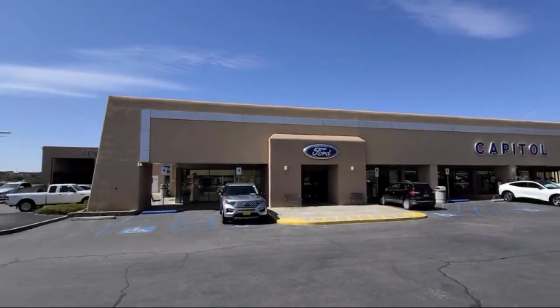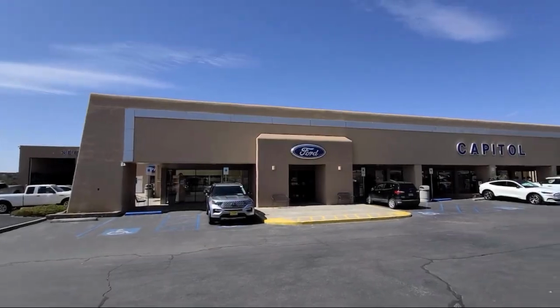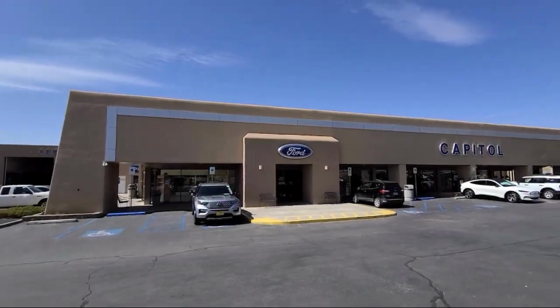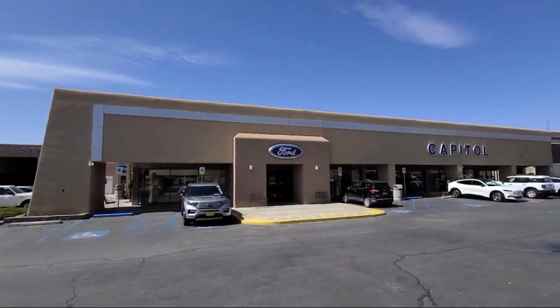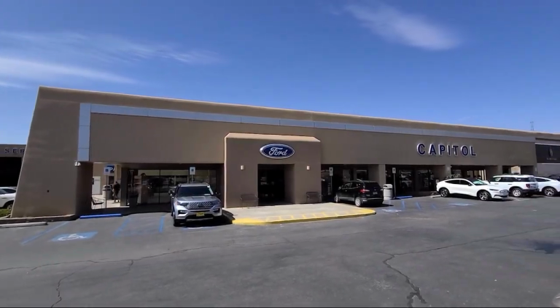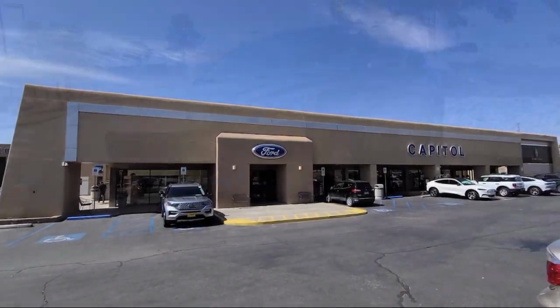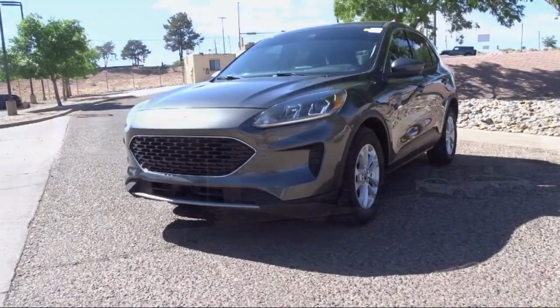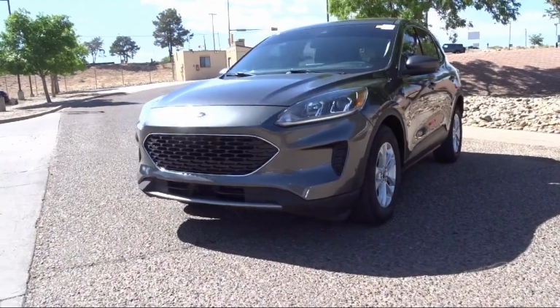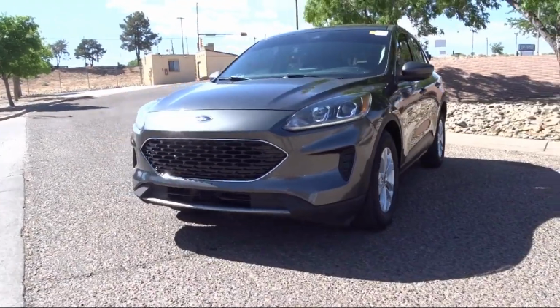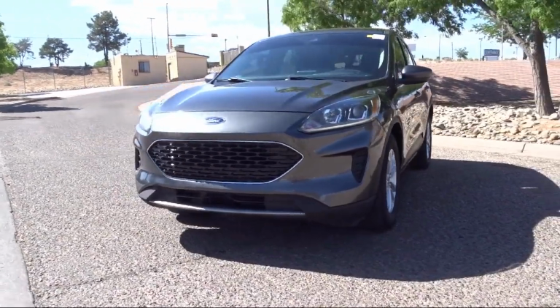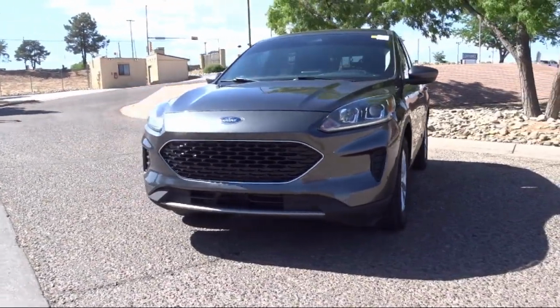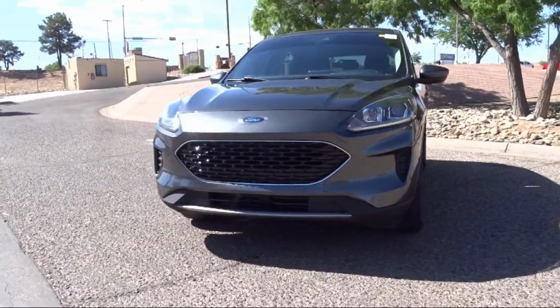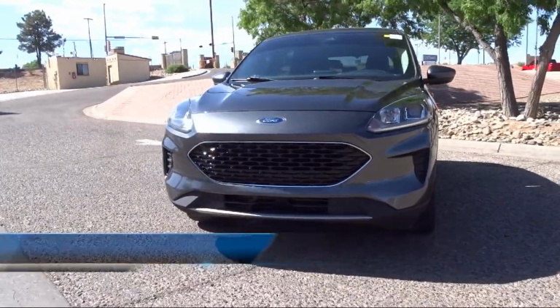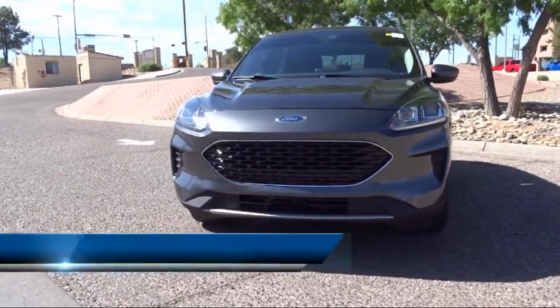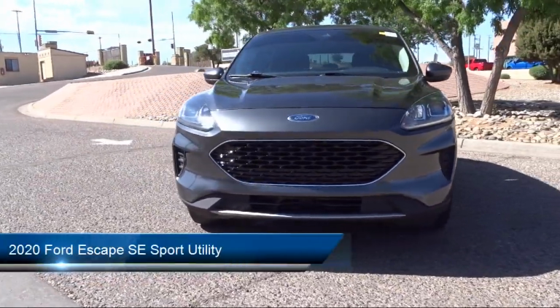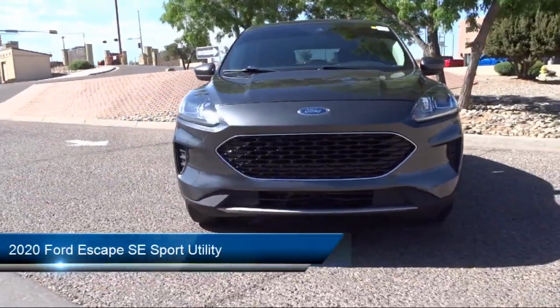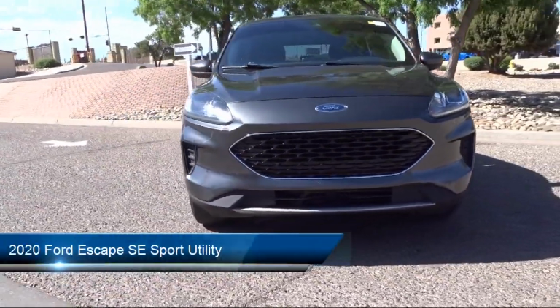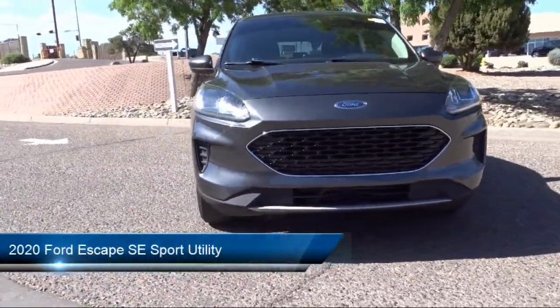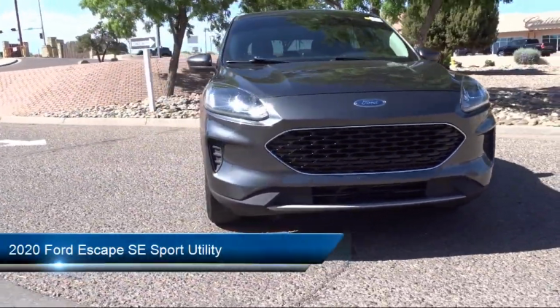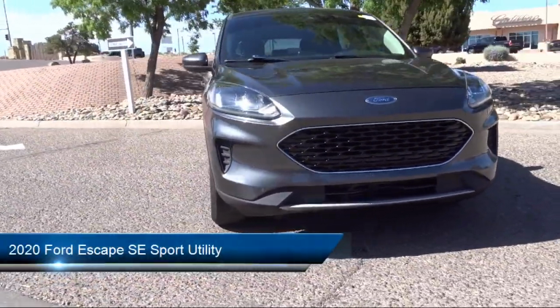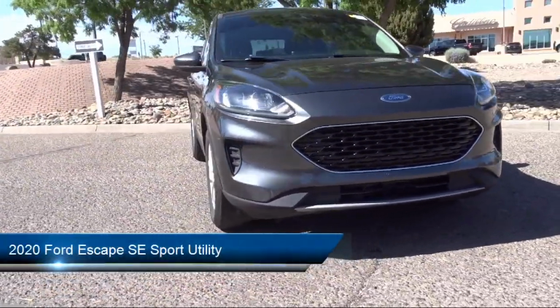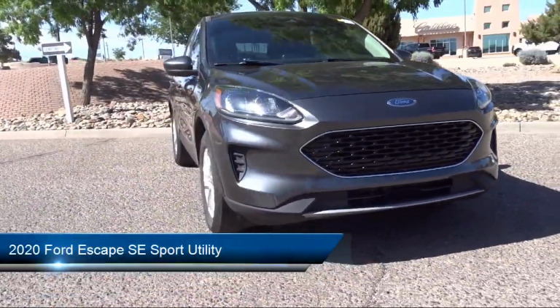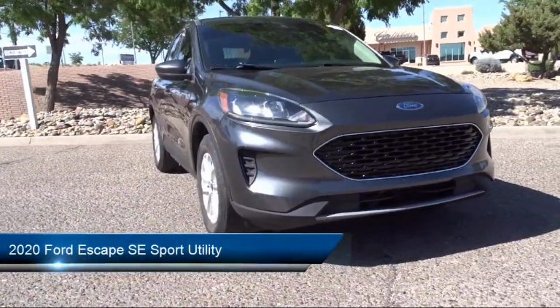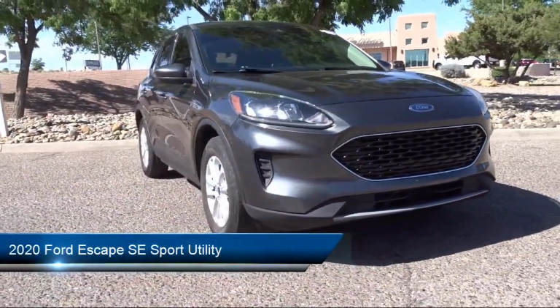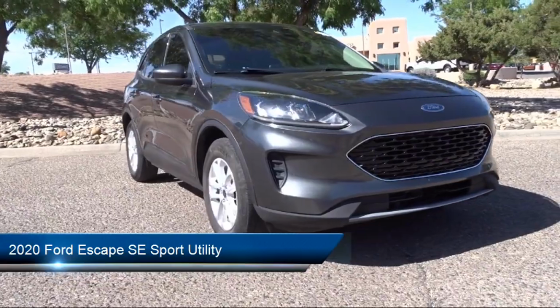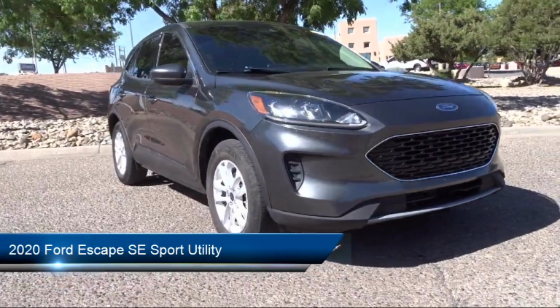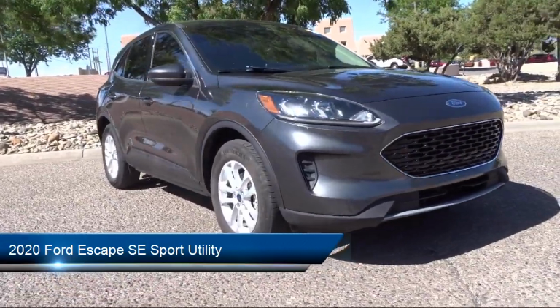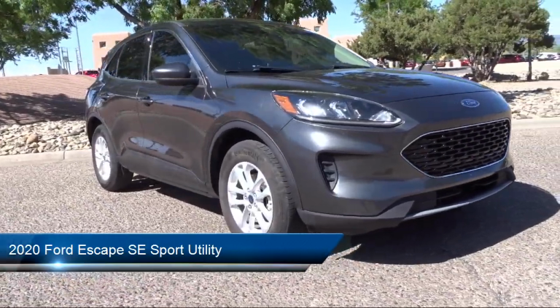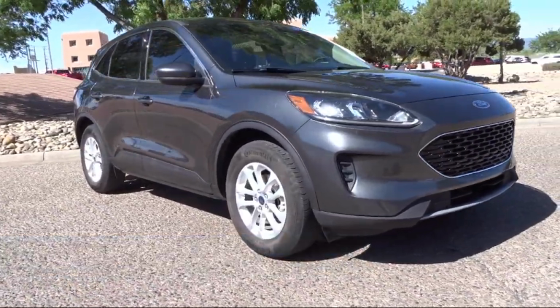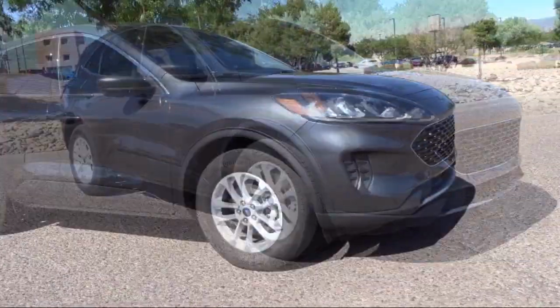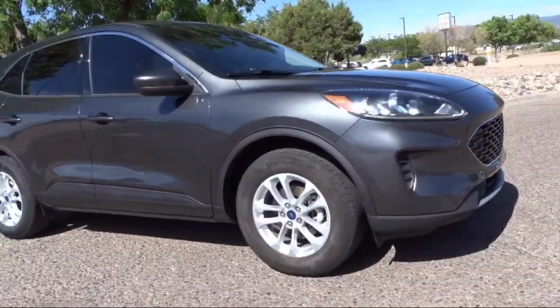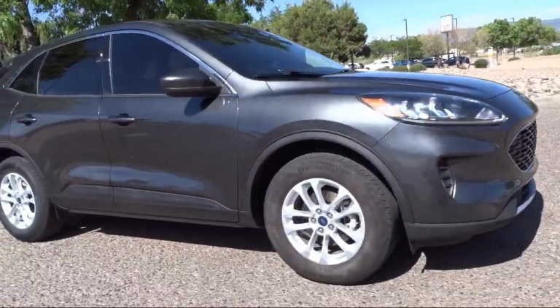Welcome to Capital Ford Lincoln, and here's a look at one of our great vehicles for sale. It comes equipped with FordPass Connect, heated door mirrors, emergency communication system, and SYNC 3 911 assist.